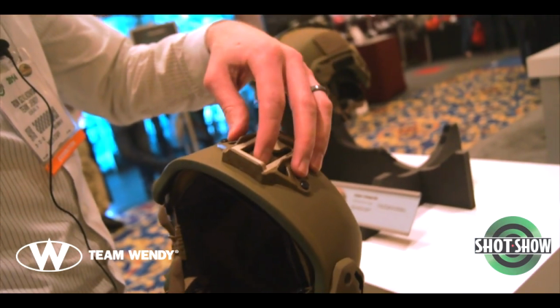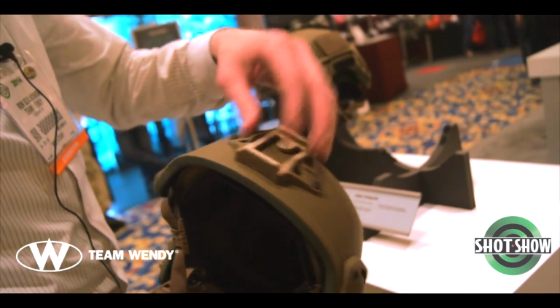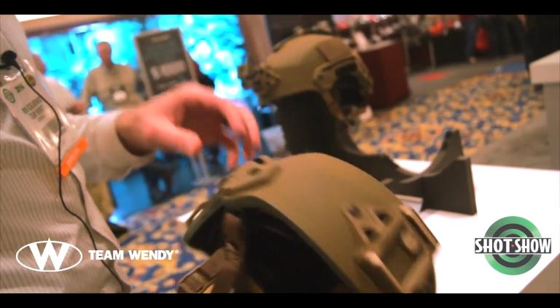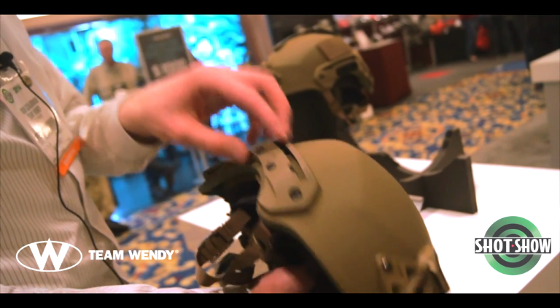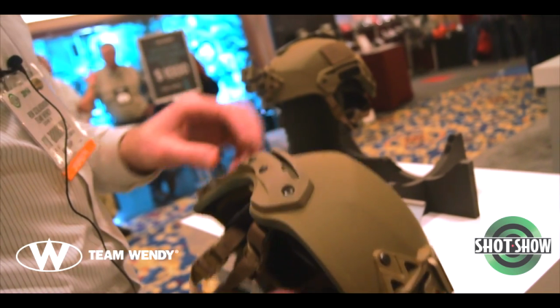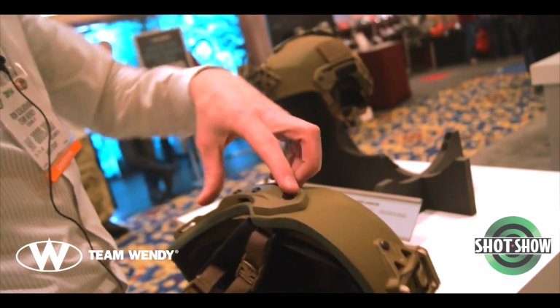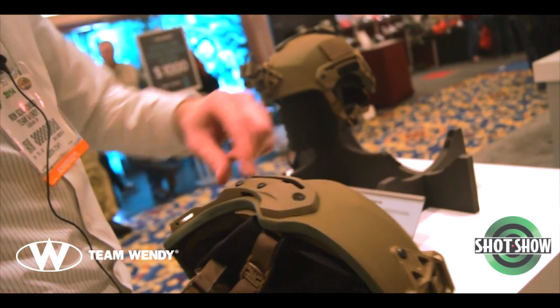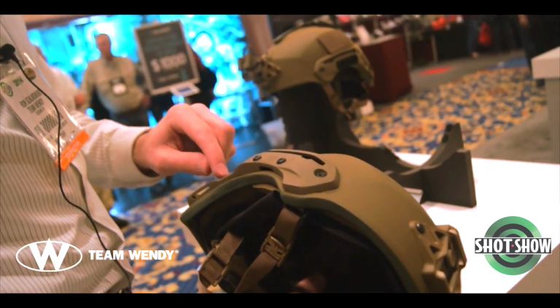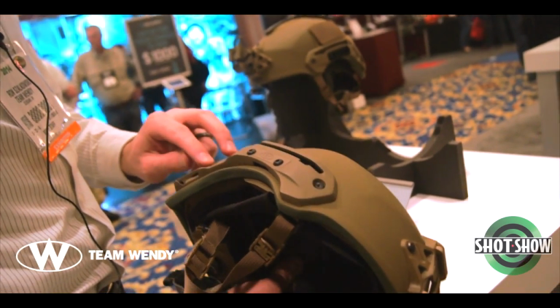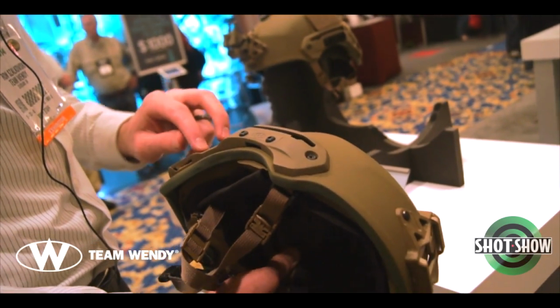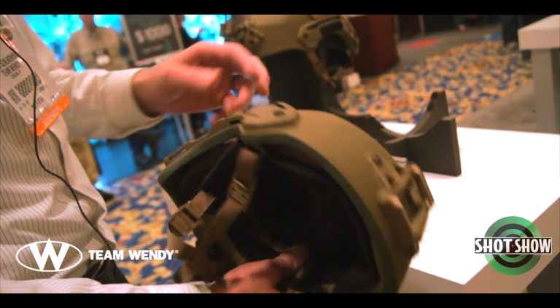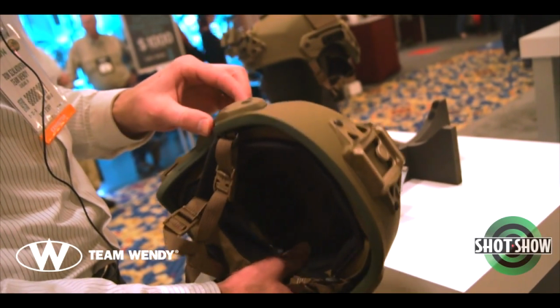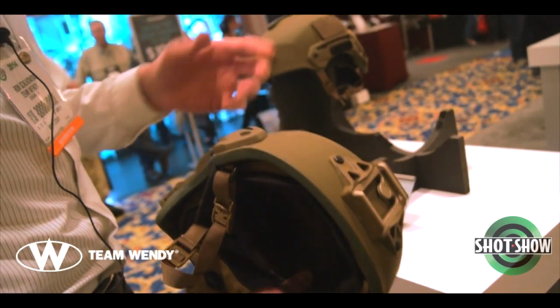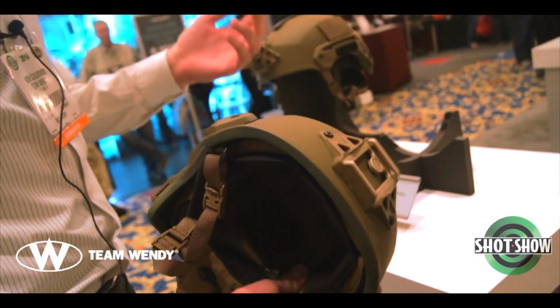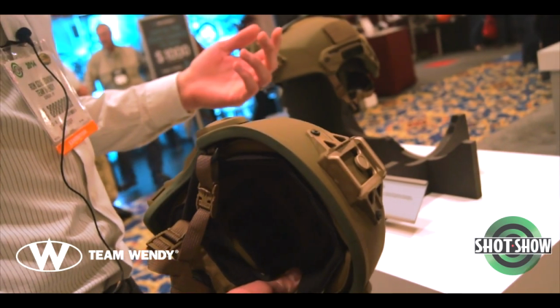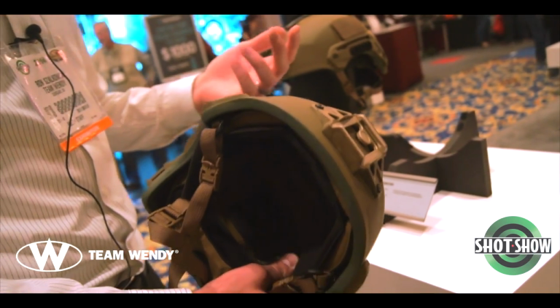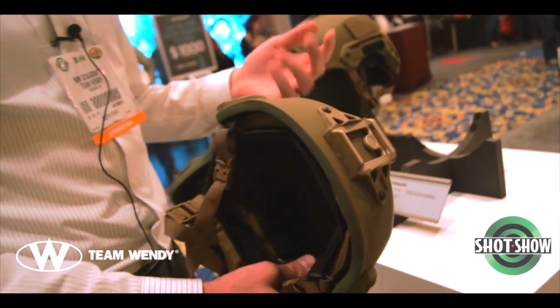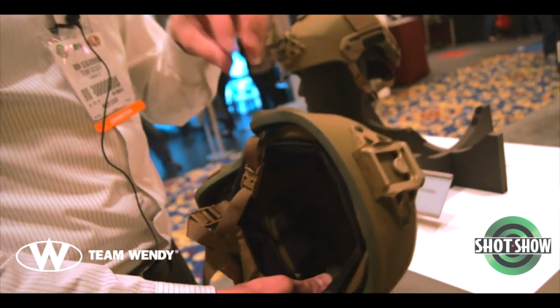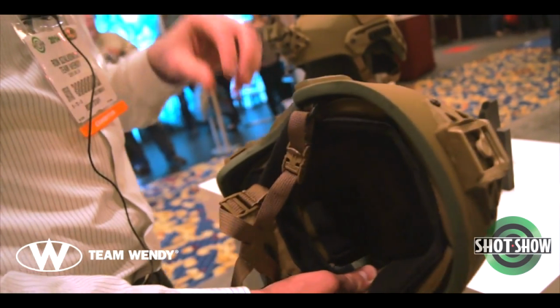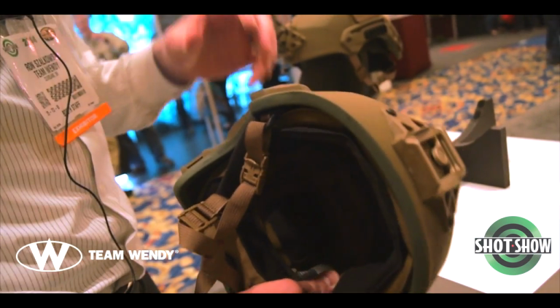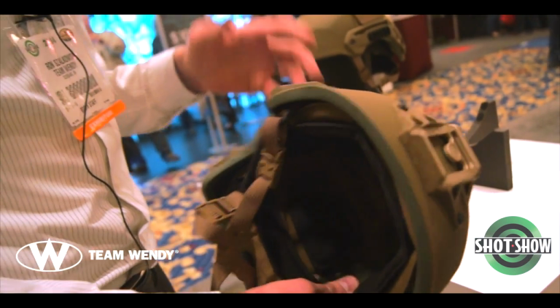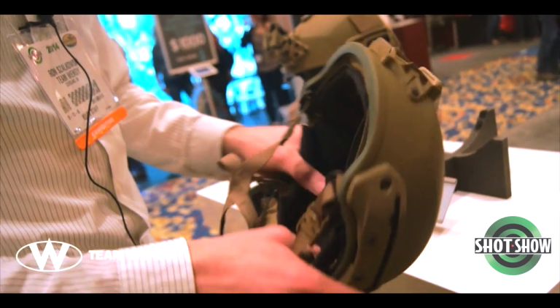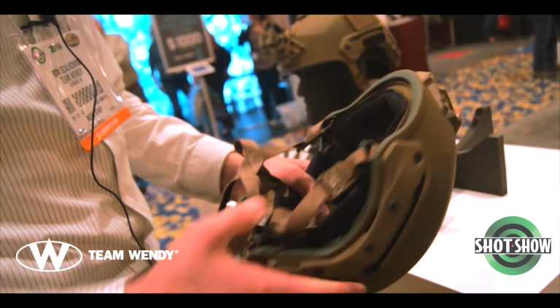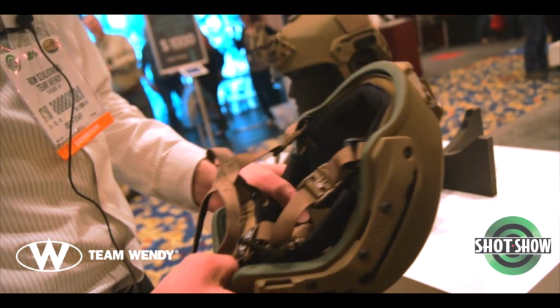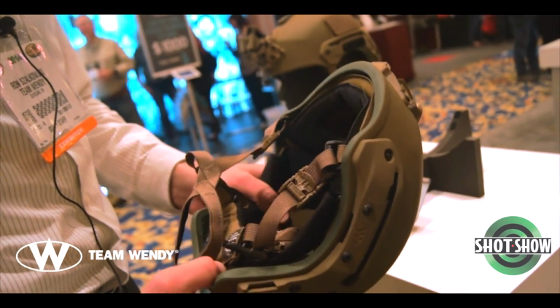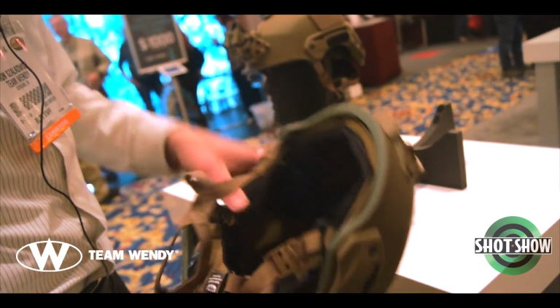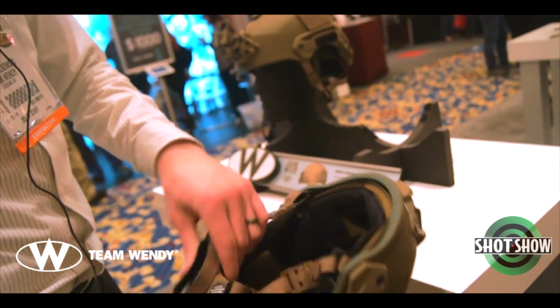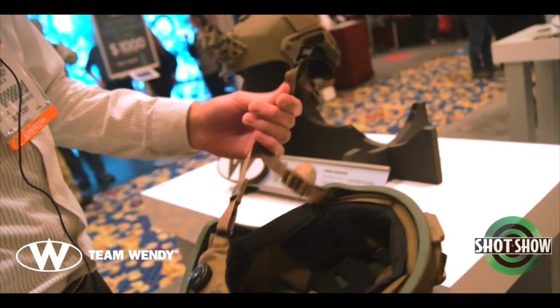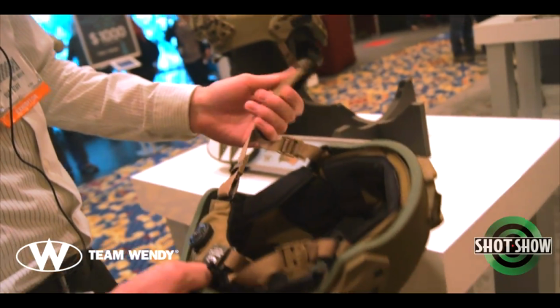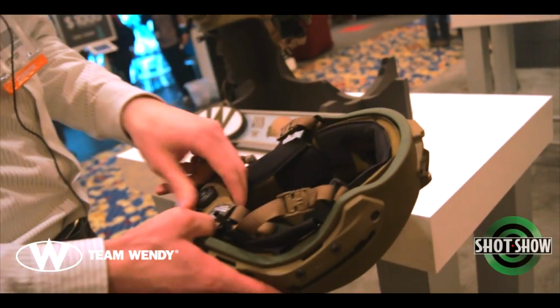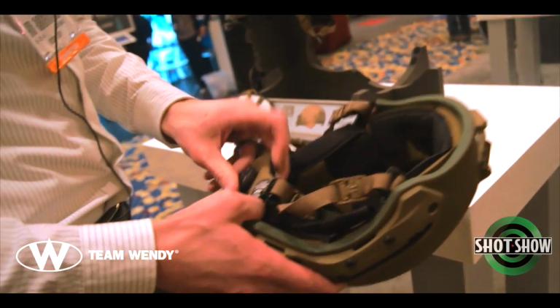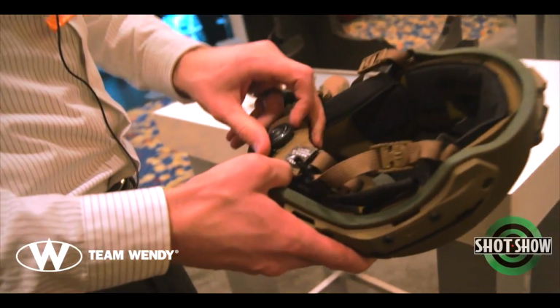It will come with a Wilcox shroud and our rail system. Rails are attached with shroud-style hardware, 4-40 fasteners. It has very little effect on ballistic performance compared to some of the larger, more traditional retention system straps. And then the Cam-Fit, as mentioned.